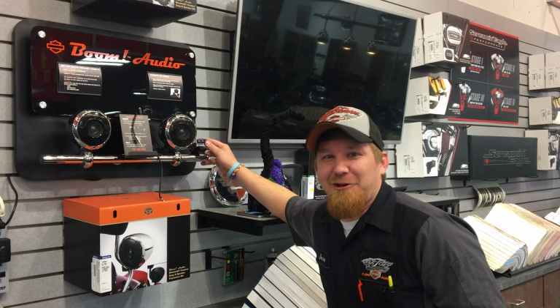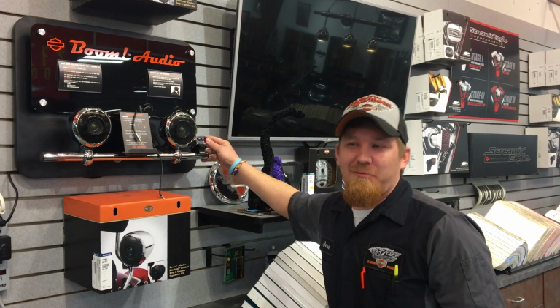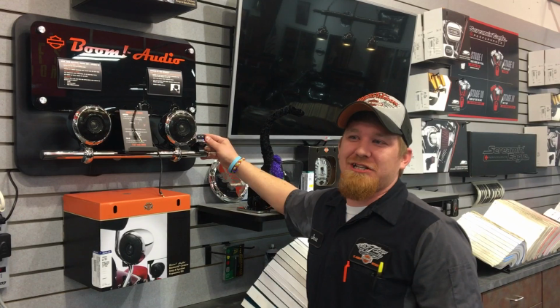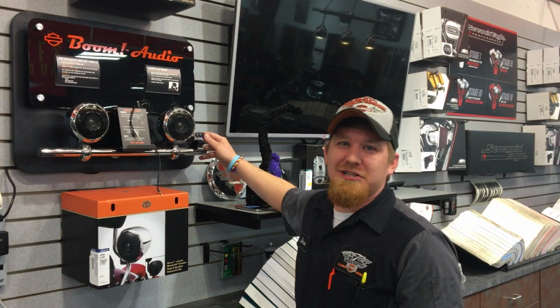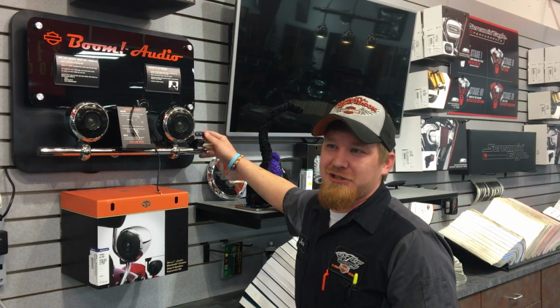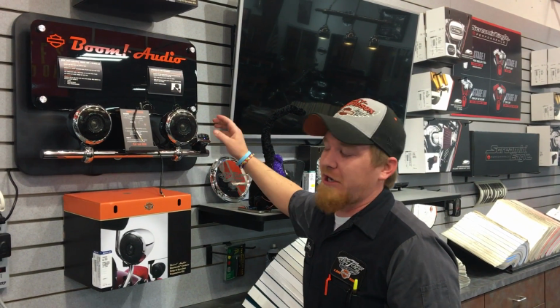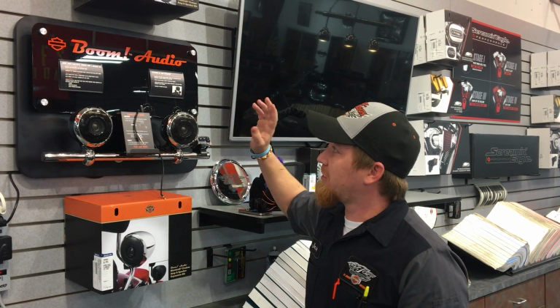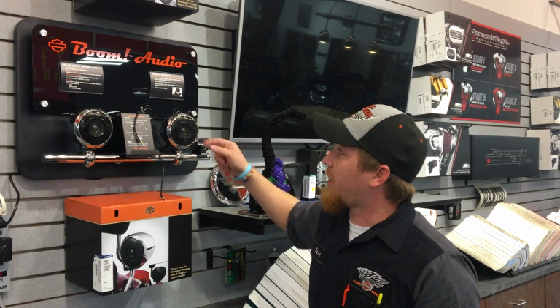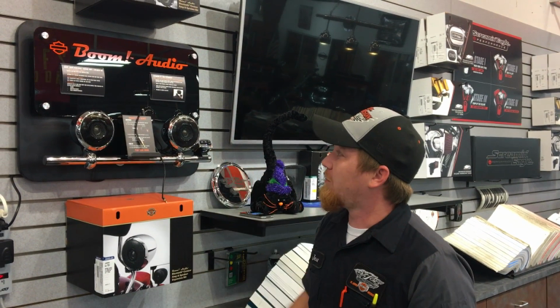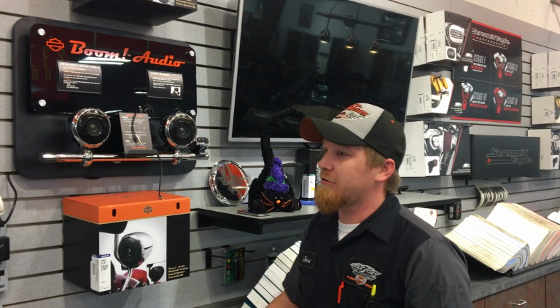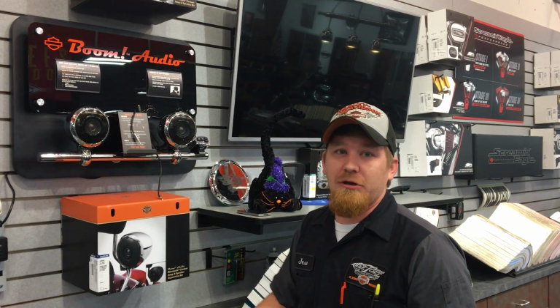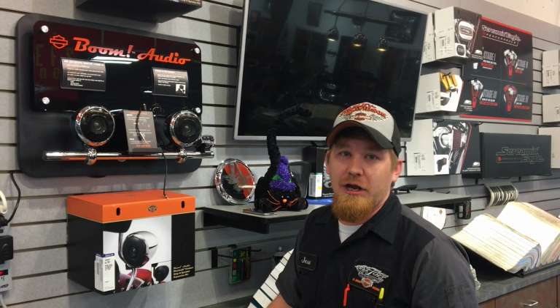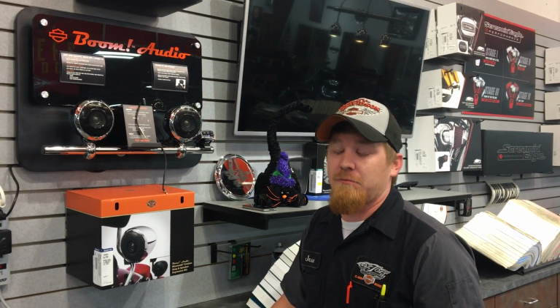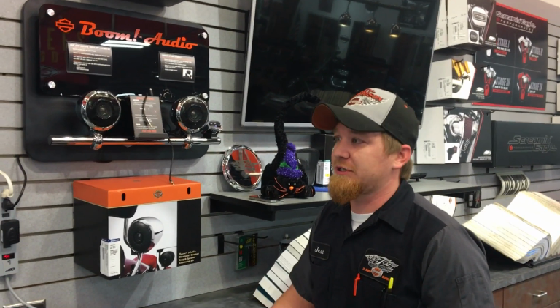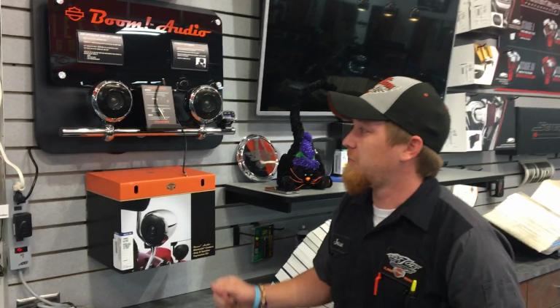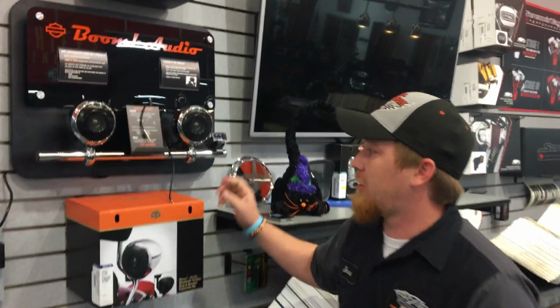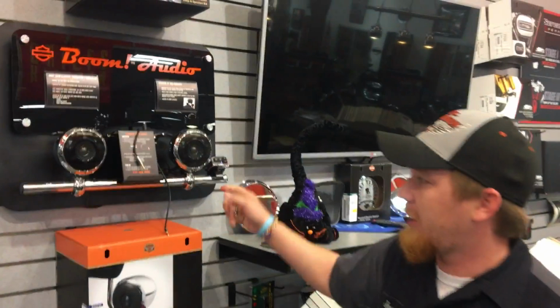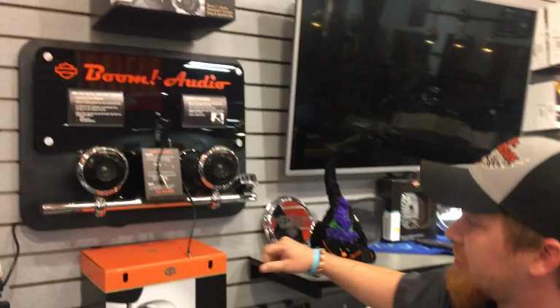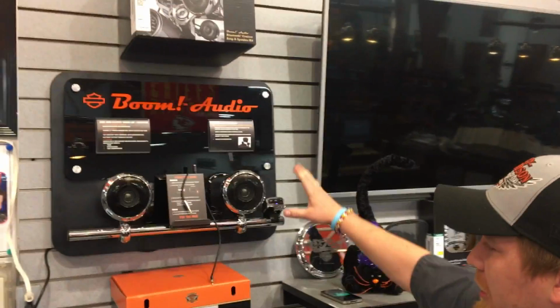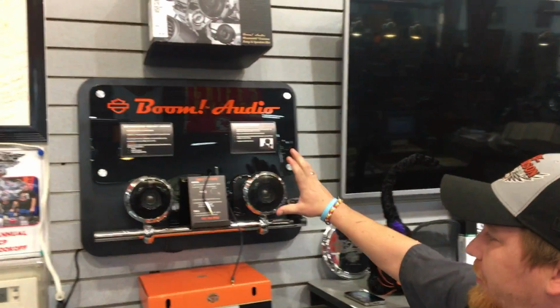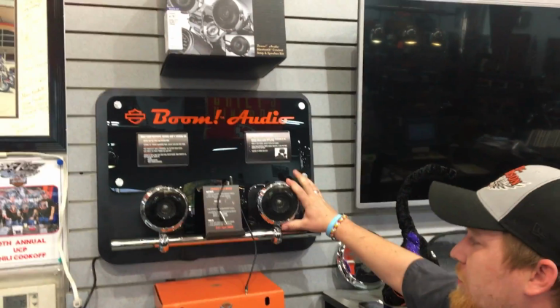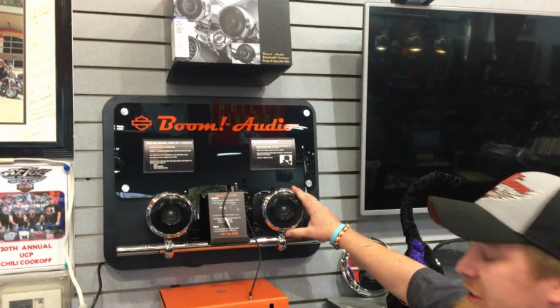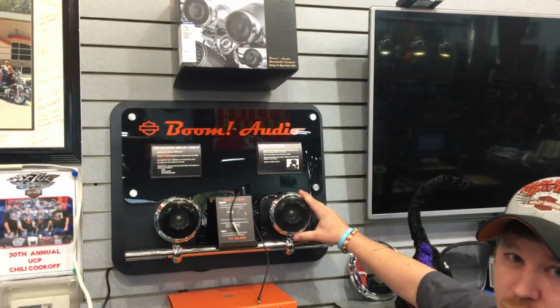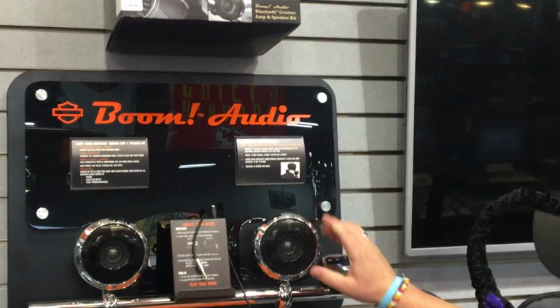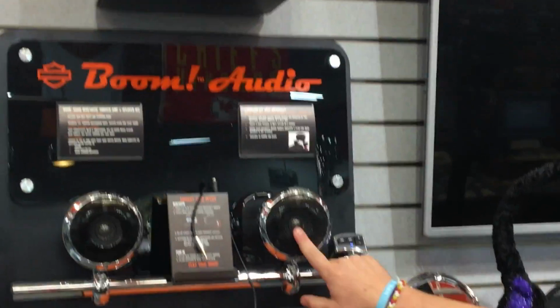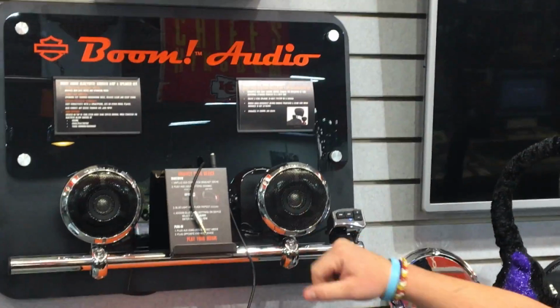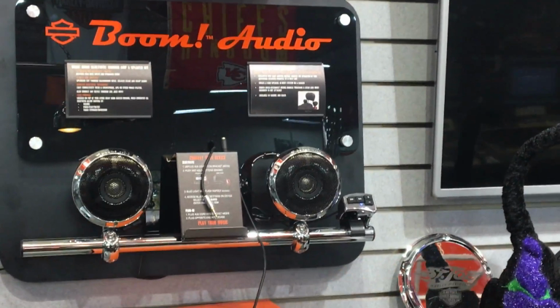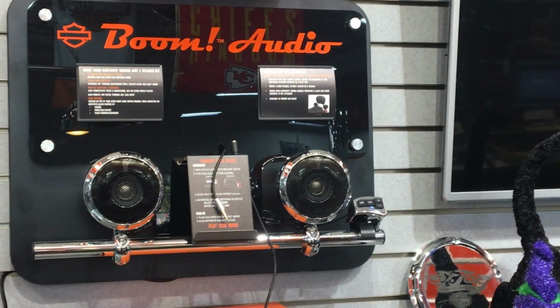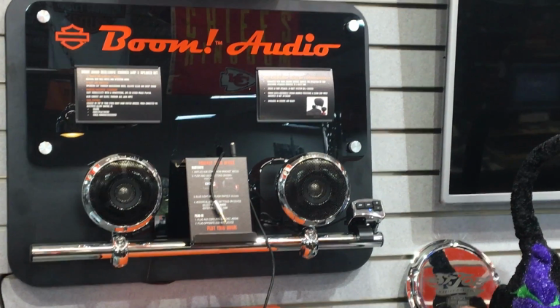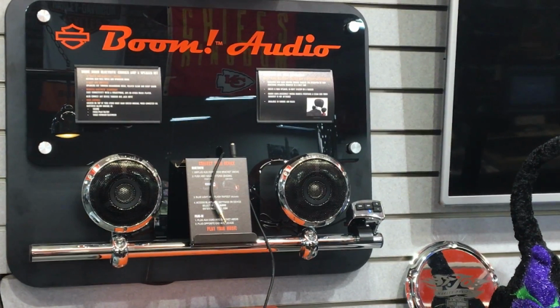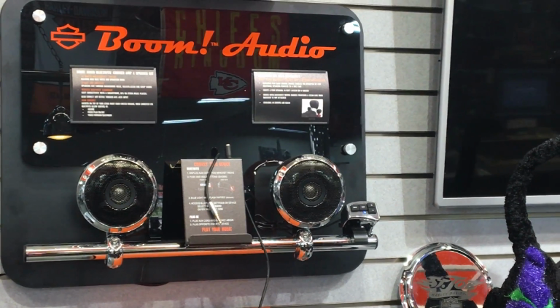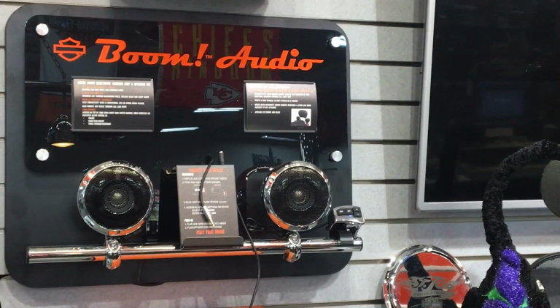Good morning everybody, it's Jesse Youngs here from St. Joe Harley-Davidson here to talk about the Boom Audio speaker and amp system you put on your handlebars. It offers a 3.6 inch woofer with a 1 inch tweeter. It also has a 40 watt amp with that.